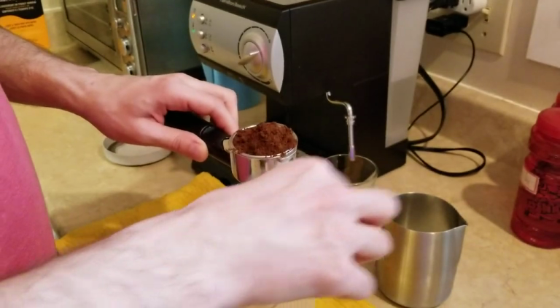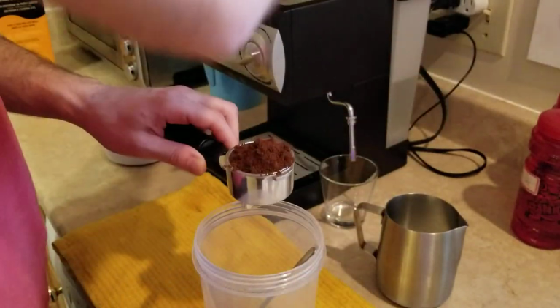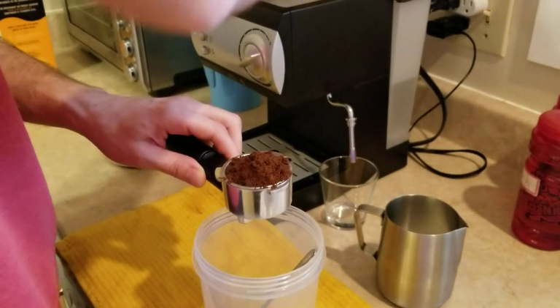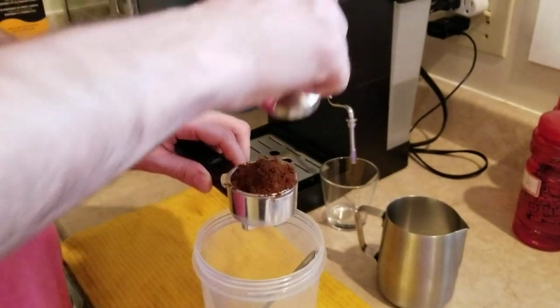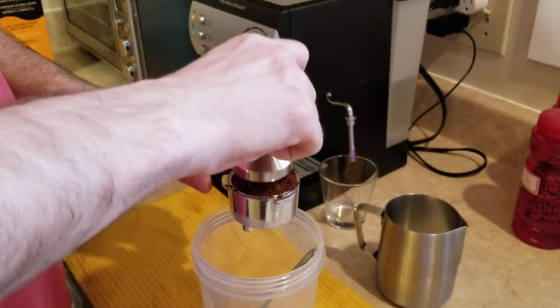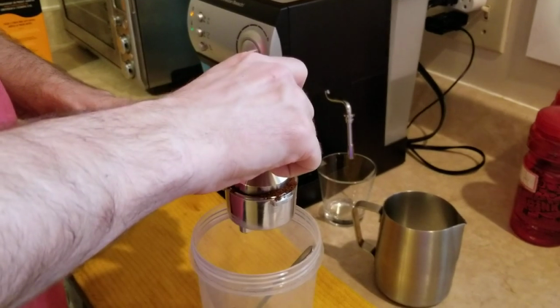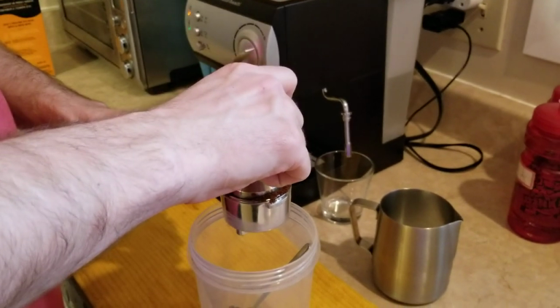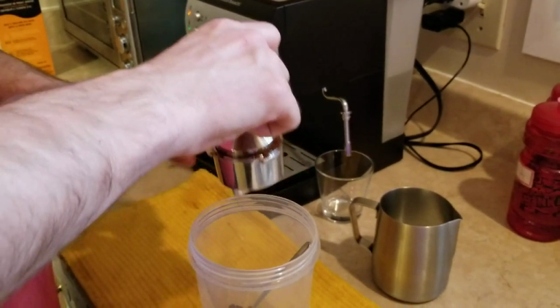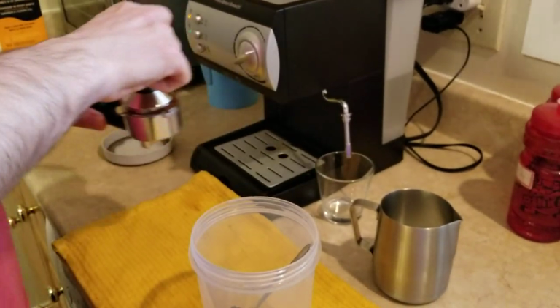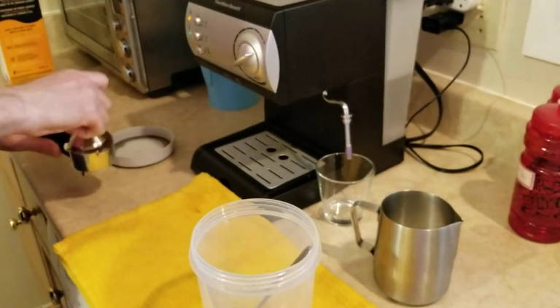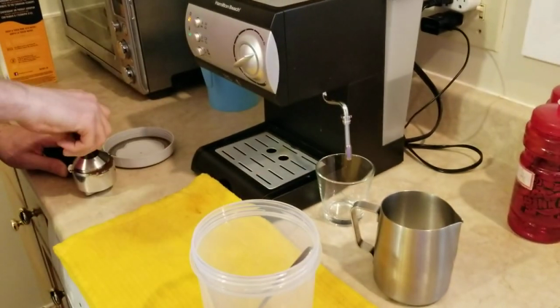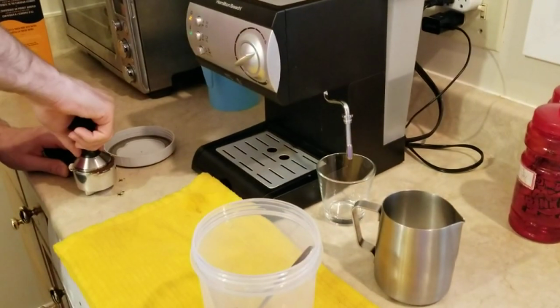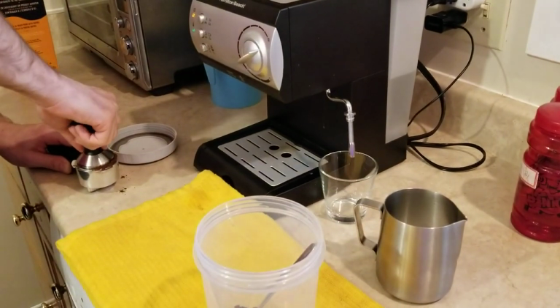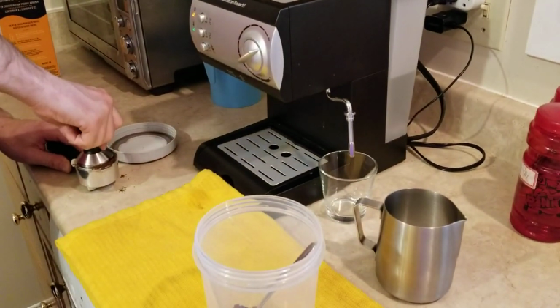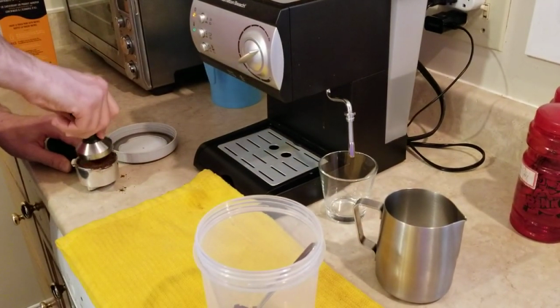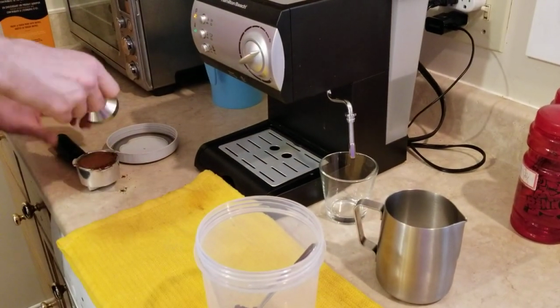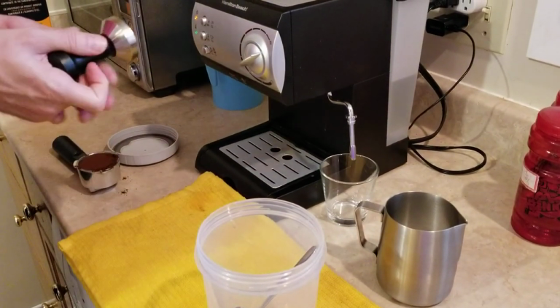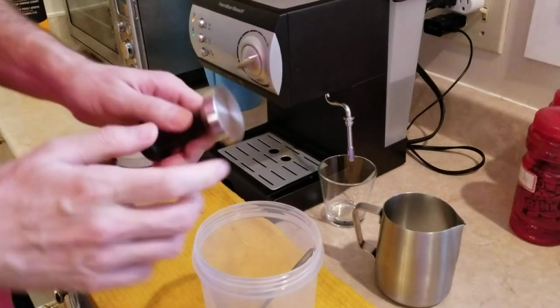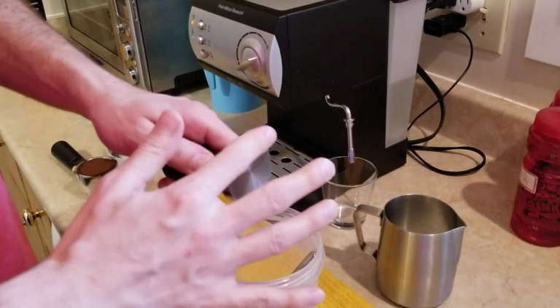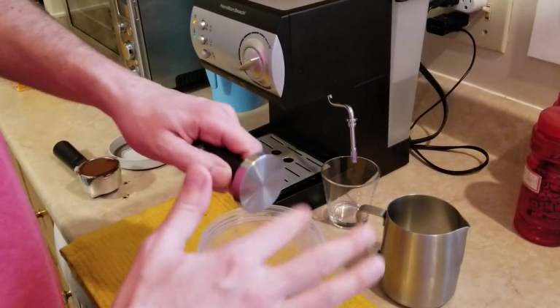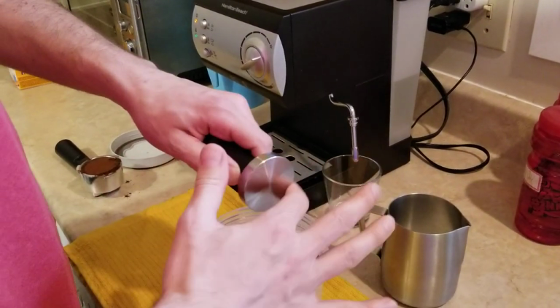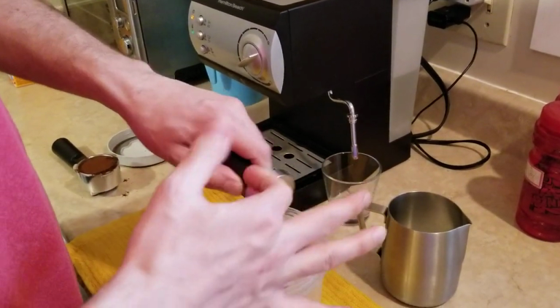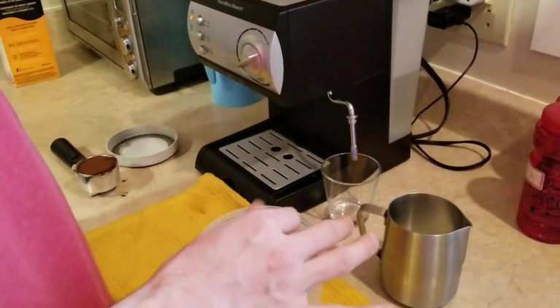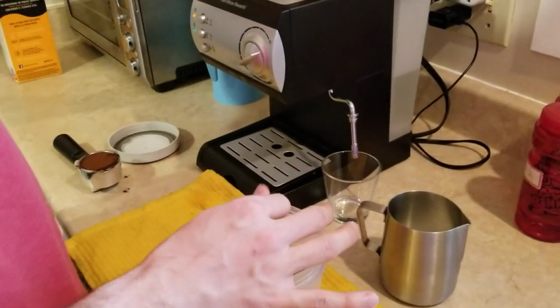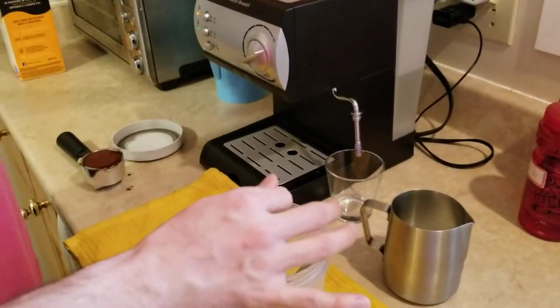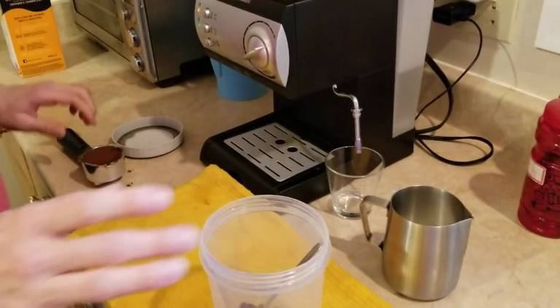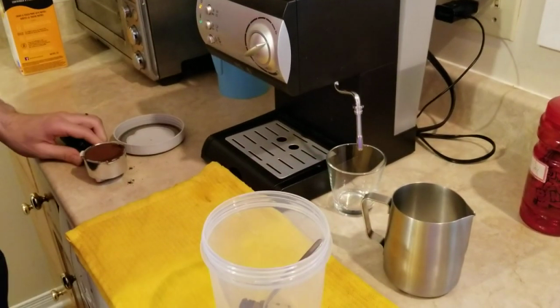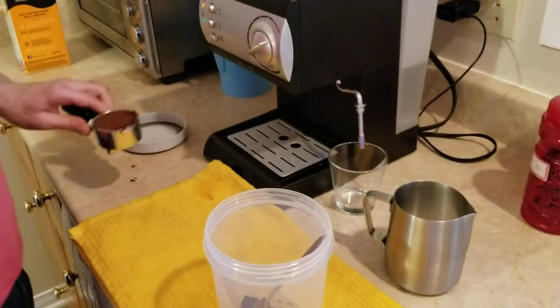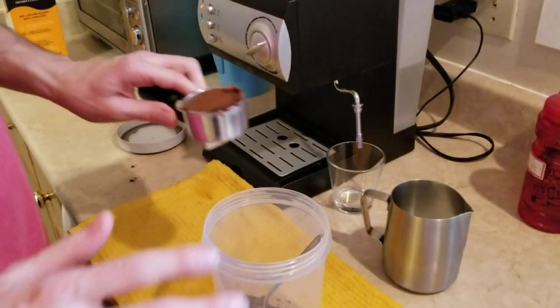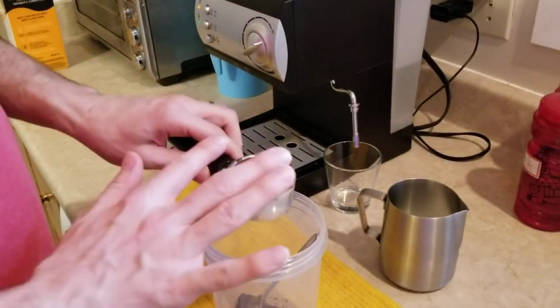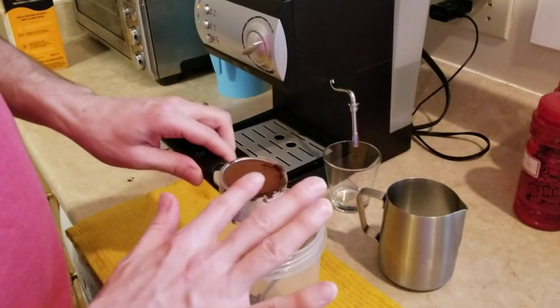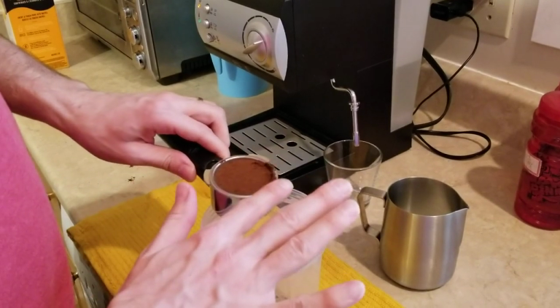Now we're gonna press it a little bit here and then a little bit more here — about 30 pounds of force, which is about 15 kilos. Now let's keep this so scientific.